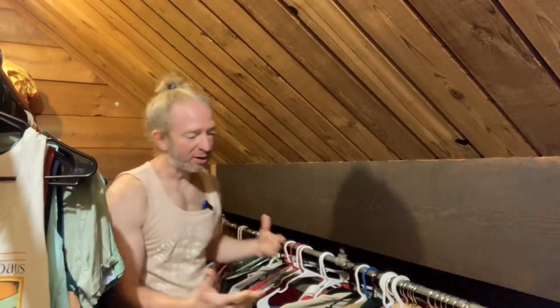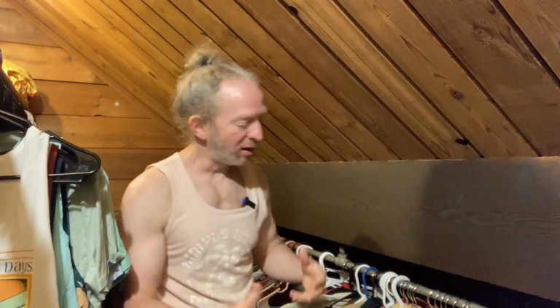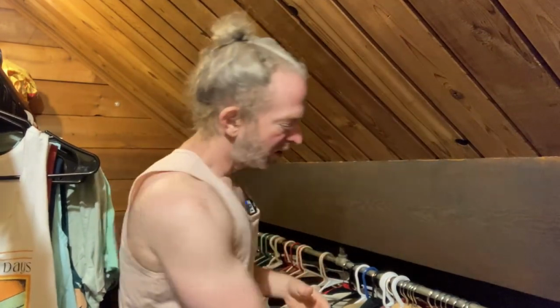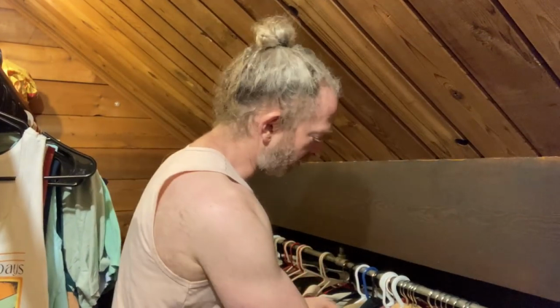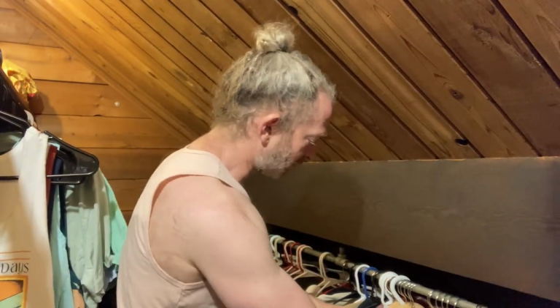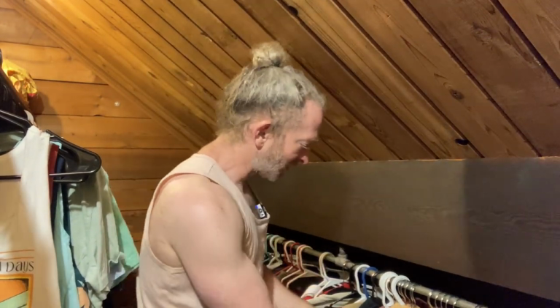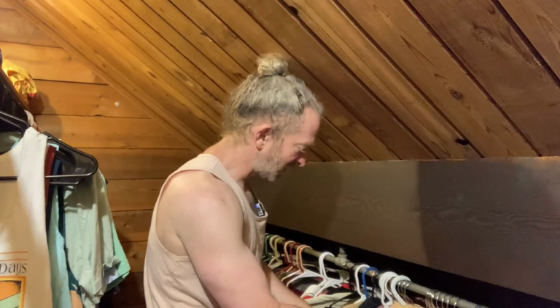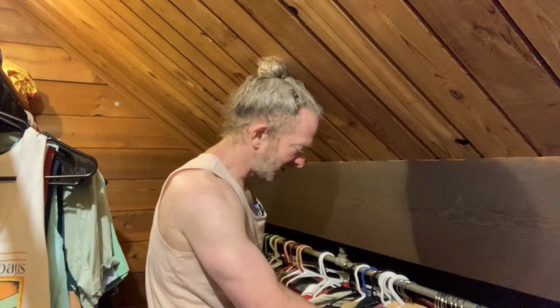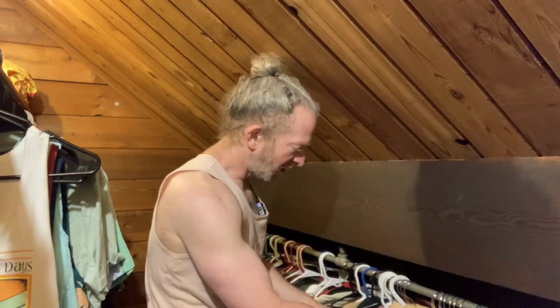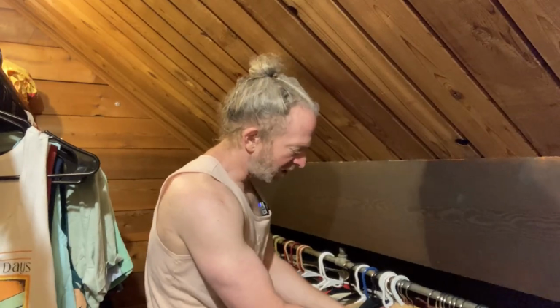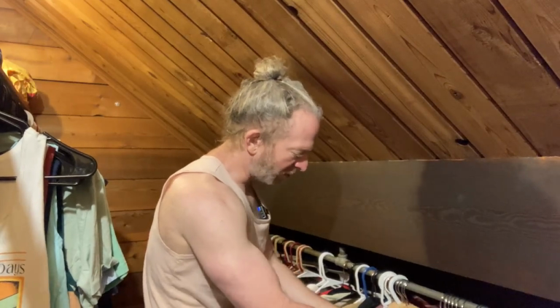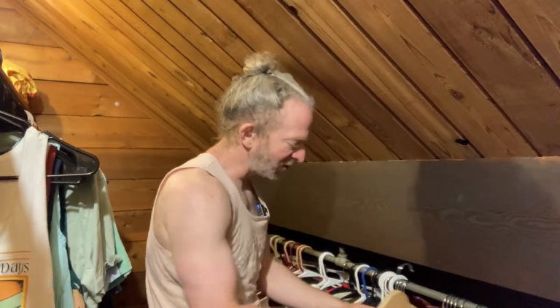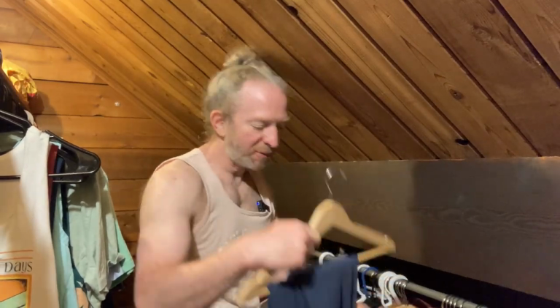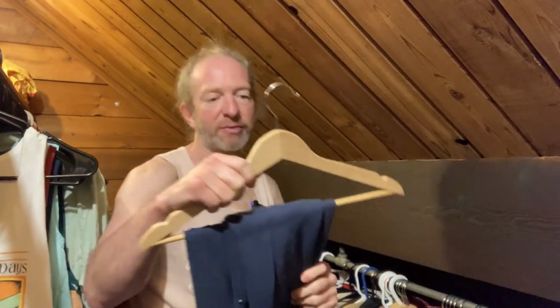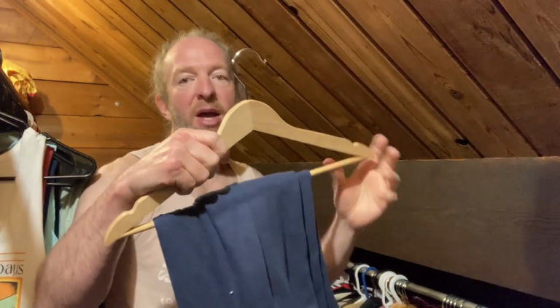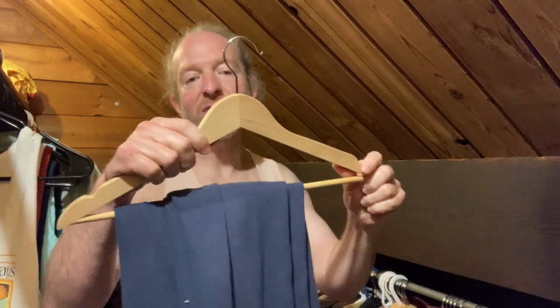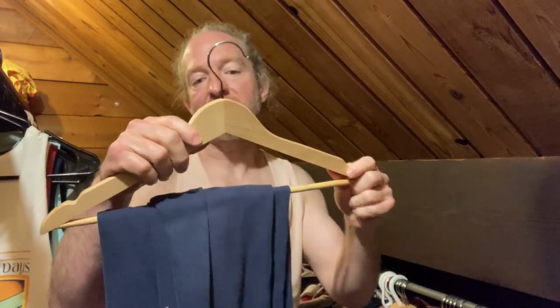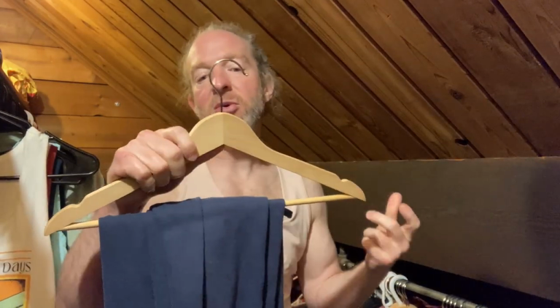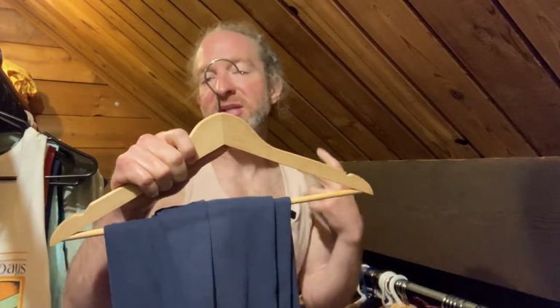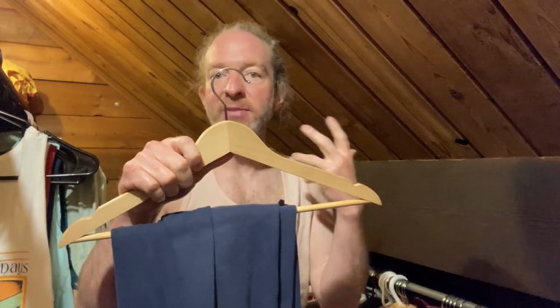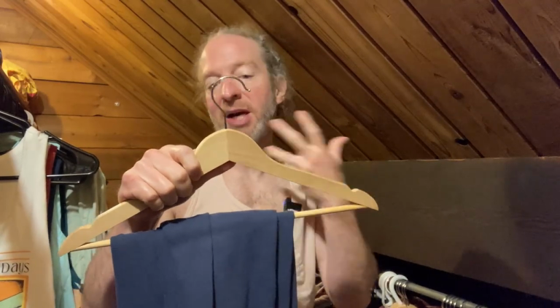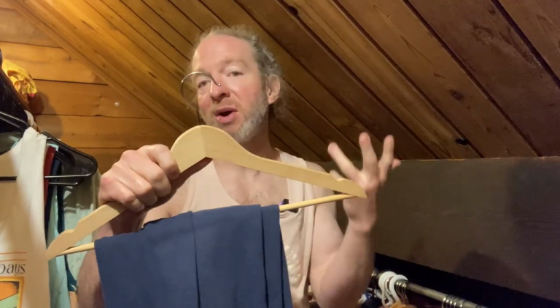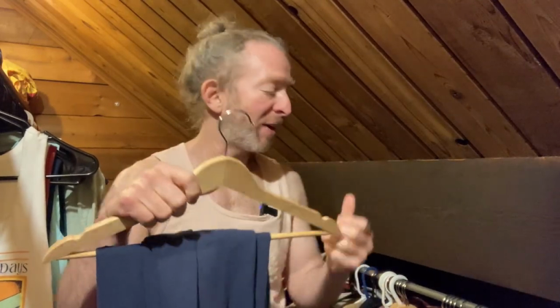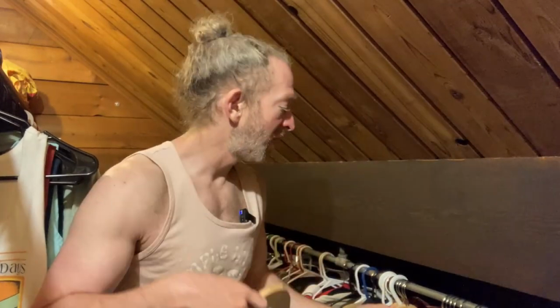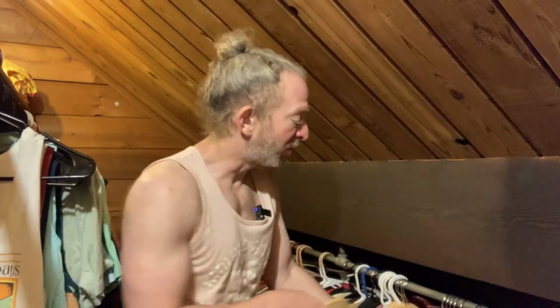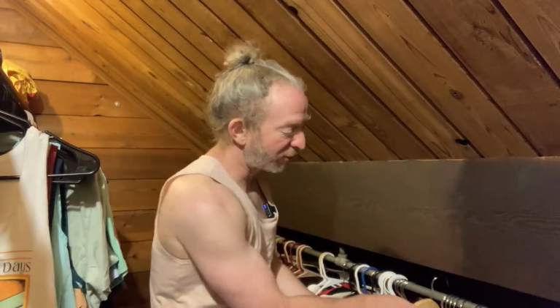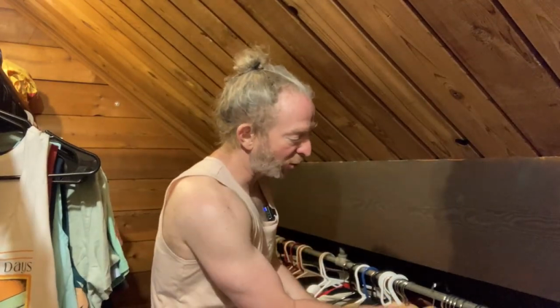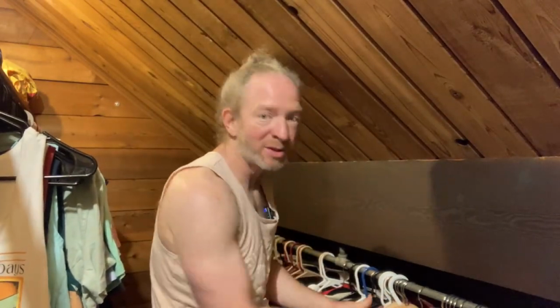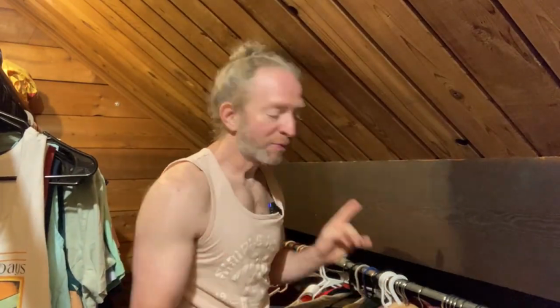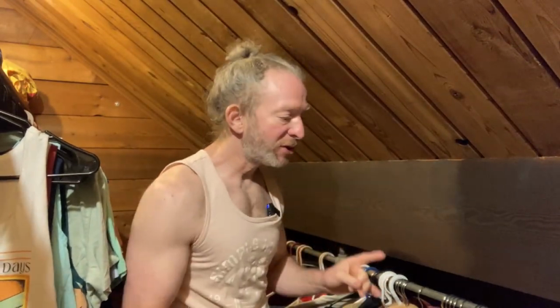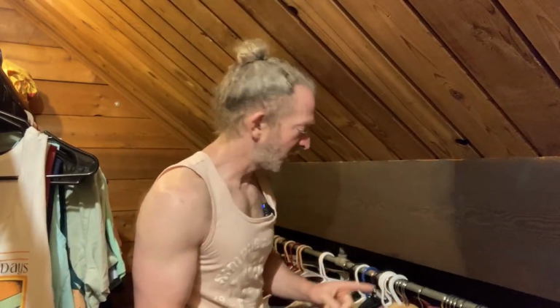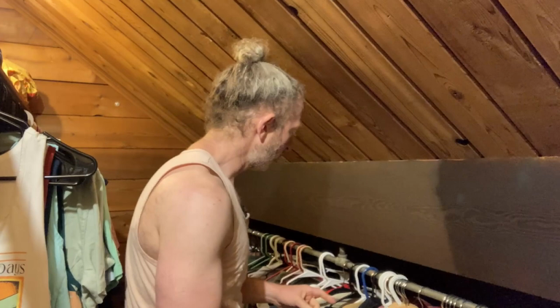I think the wooden ones from Amazon Basics are a little more heavy duty and also more aesthetically pleasing. I like the way they look better. I personally prefer the wooden ones, but they do take up more room.